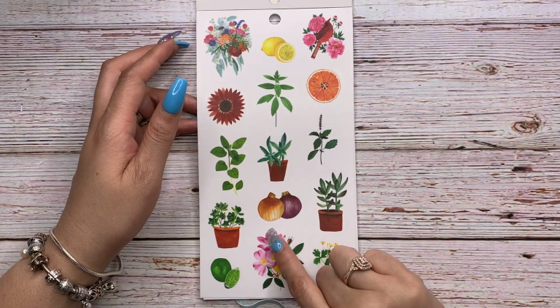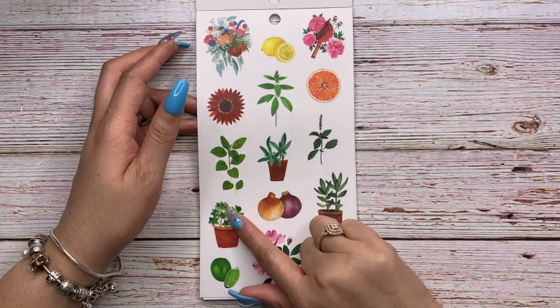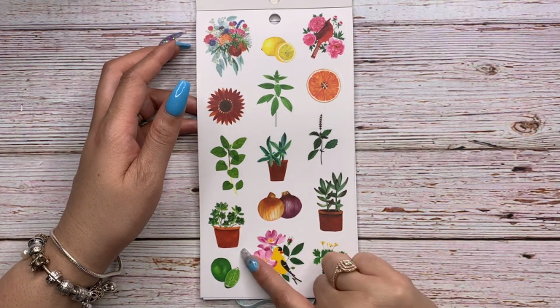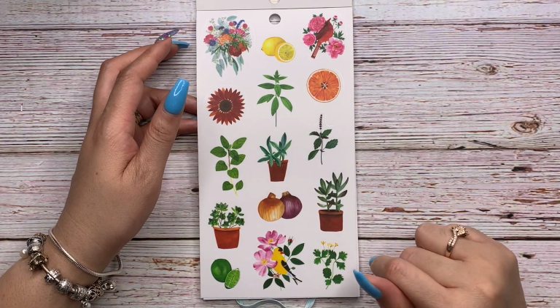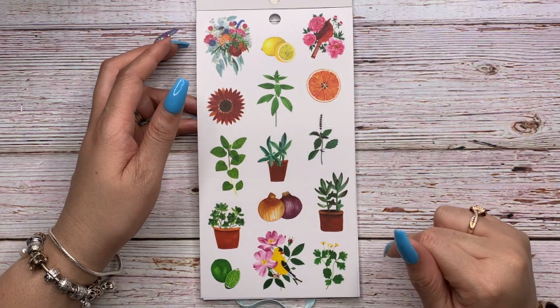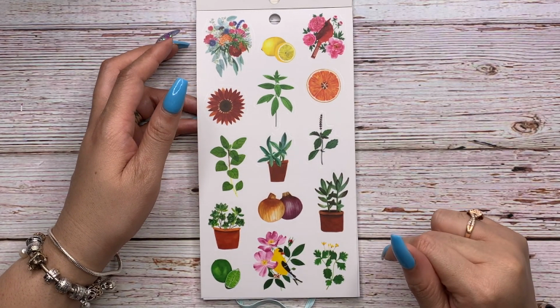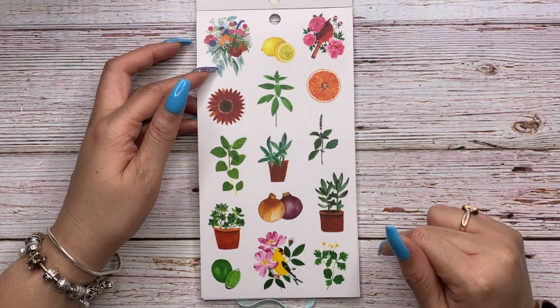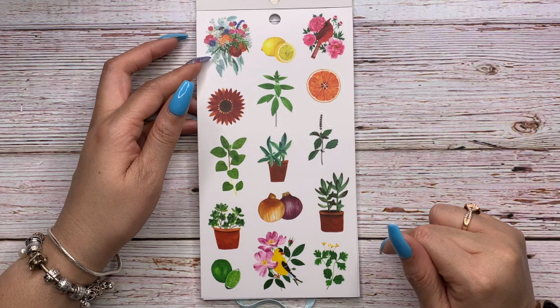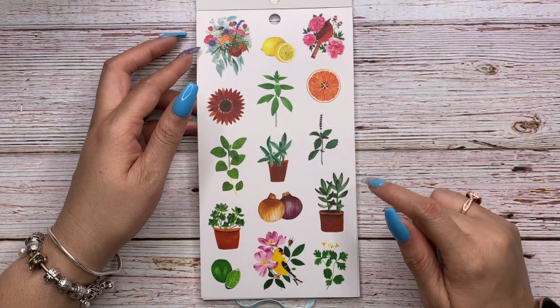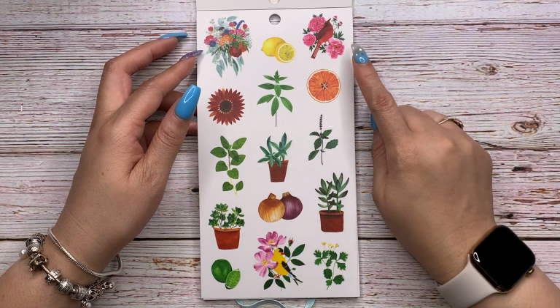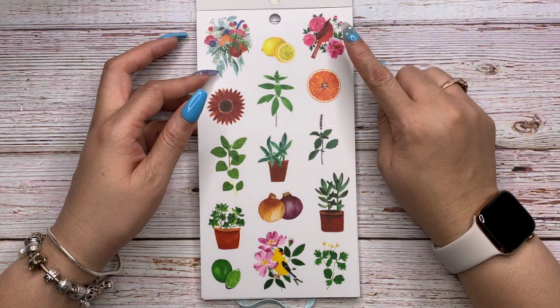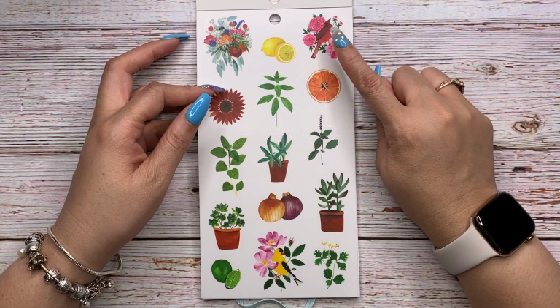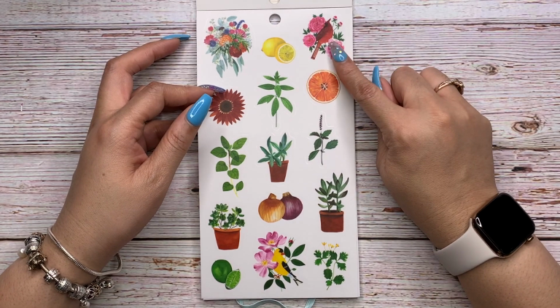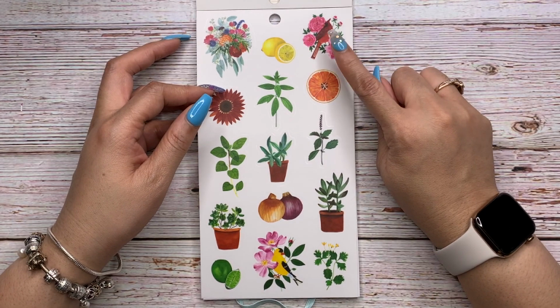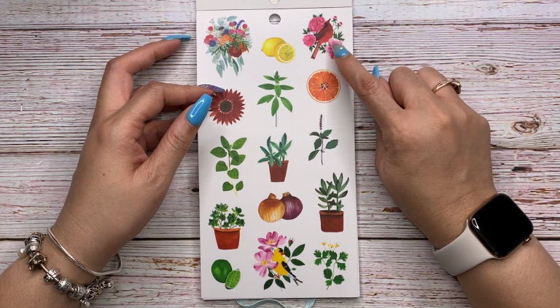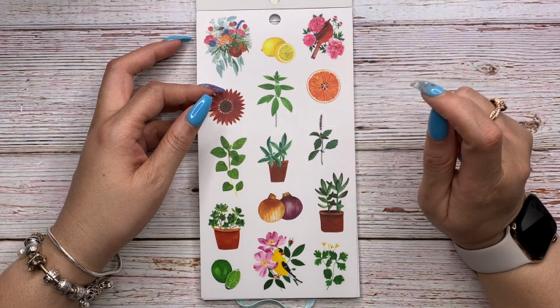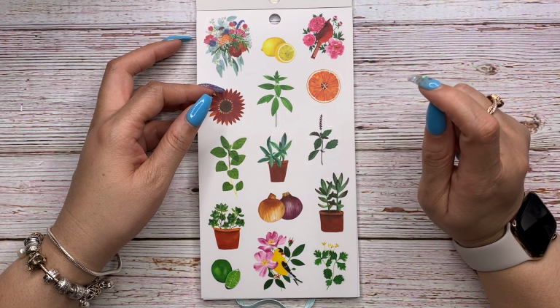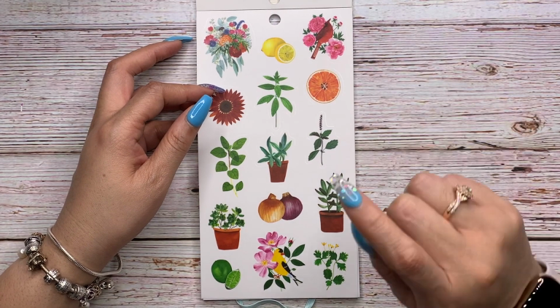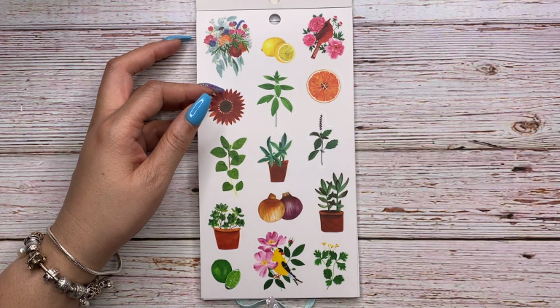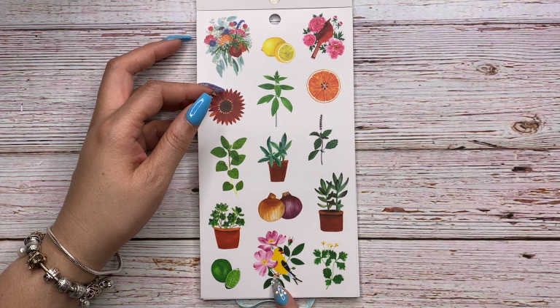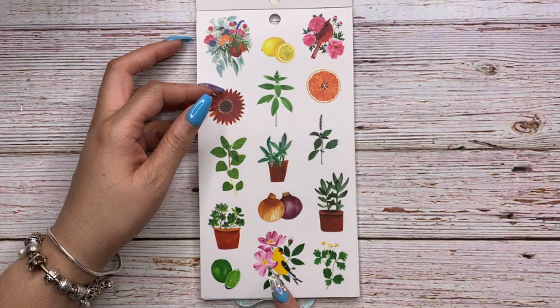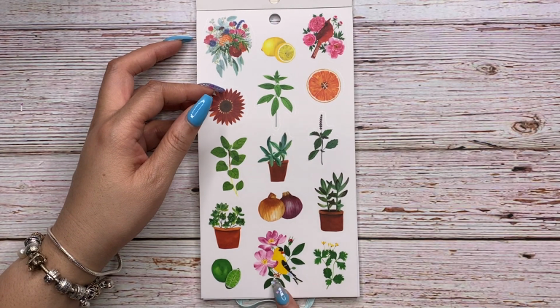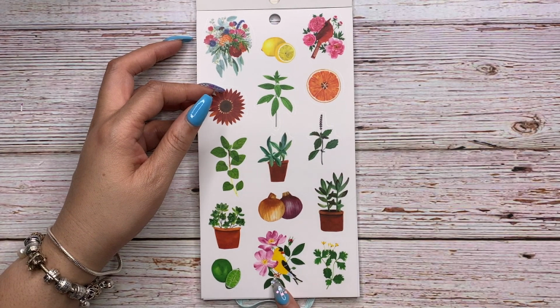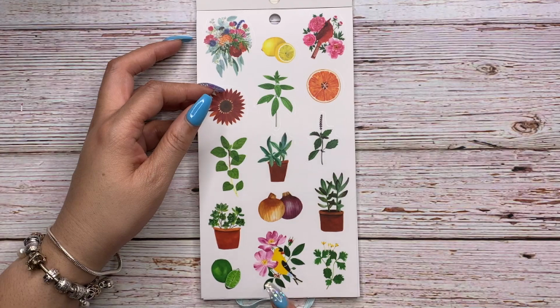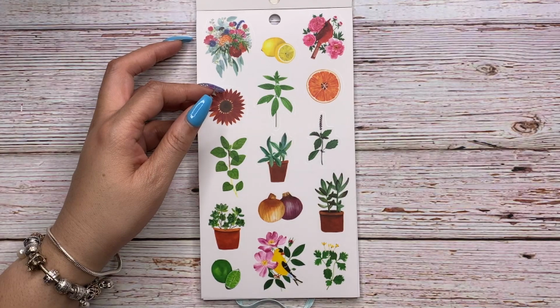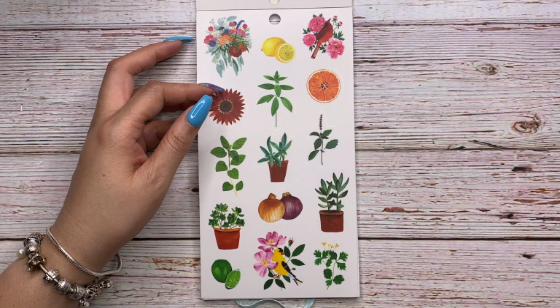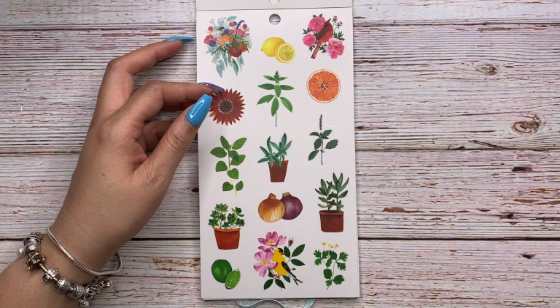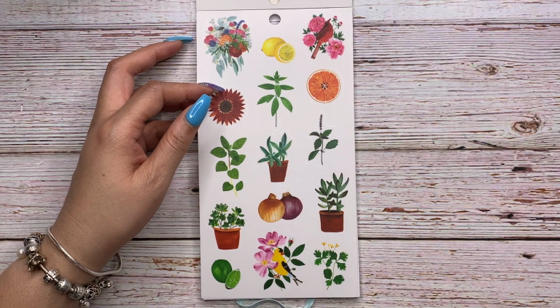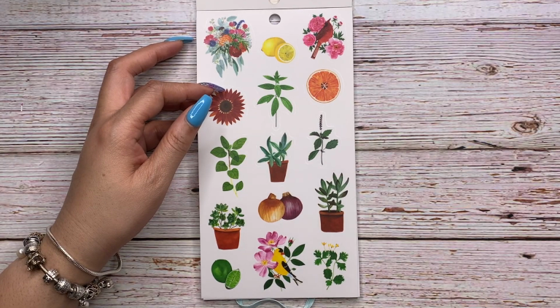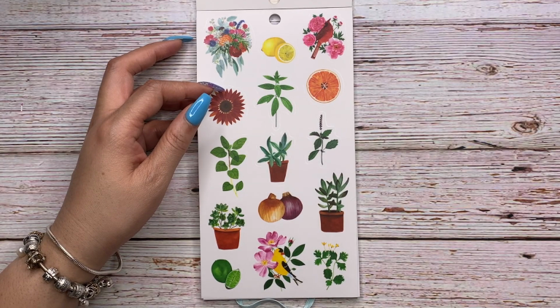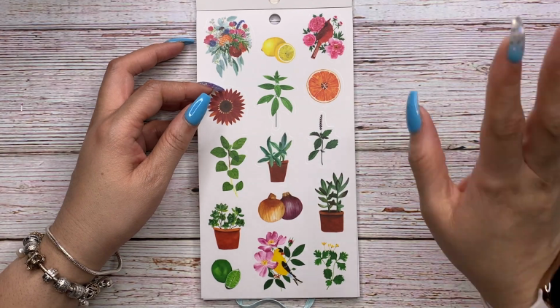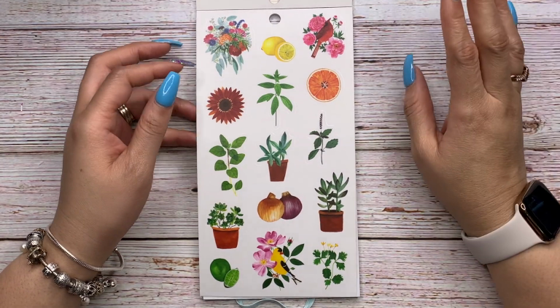Then you have onions, potted plants, and little bouquets. This one has a little cardinal in it, and this one has a yellow bird — maybe a parakeet or something. I really don't know my birds either!